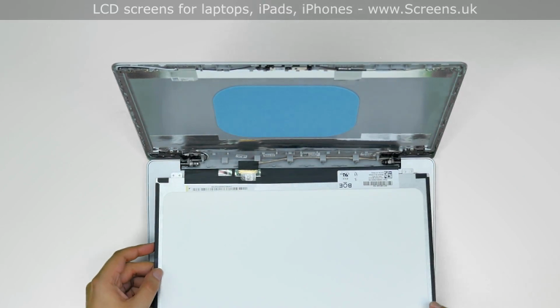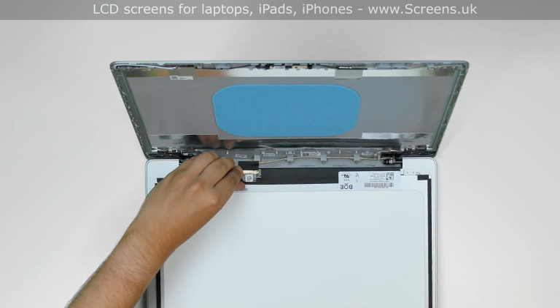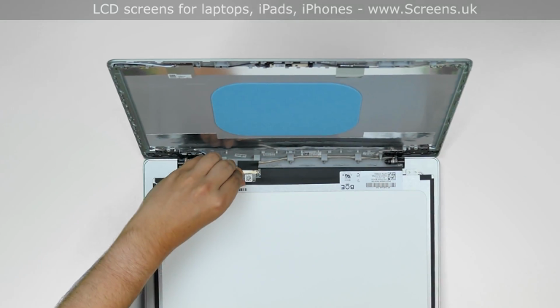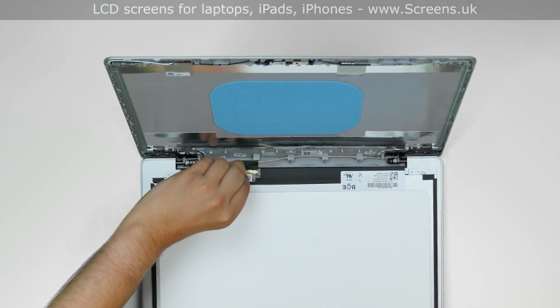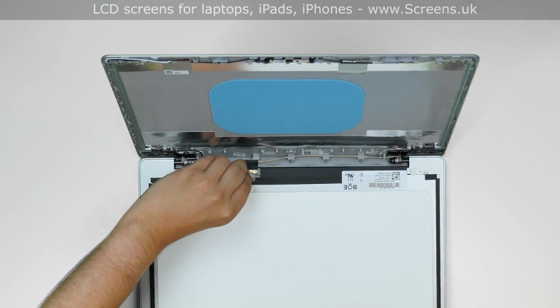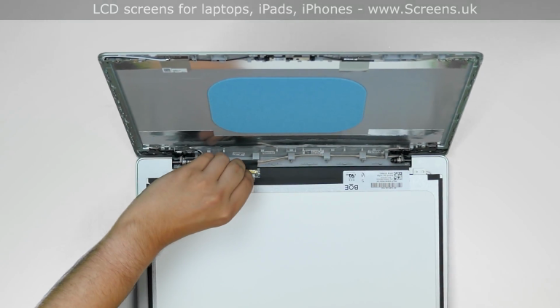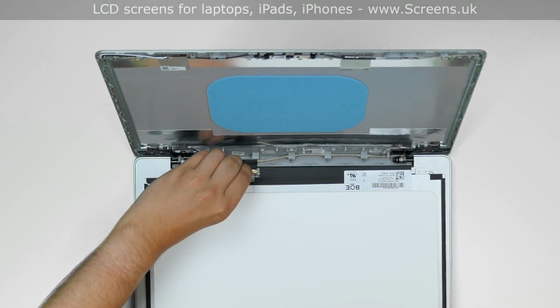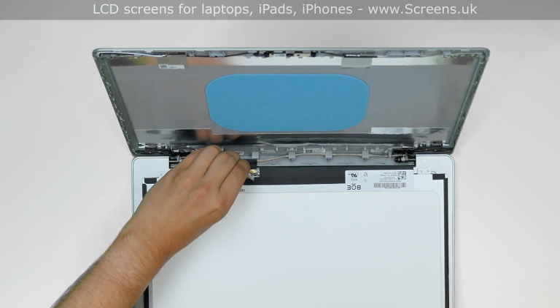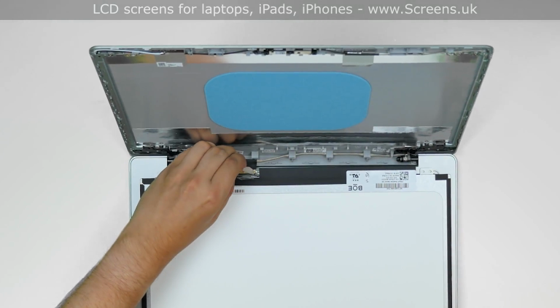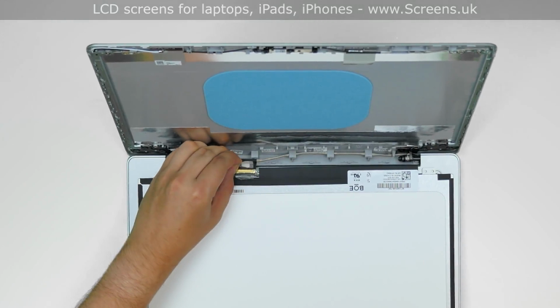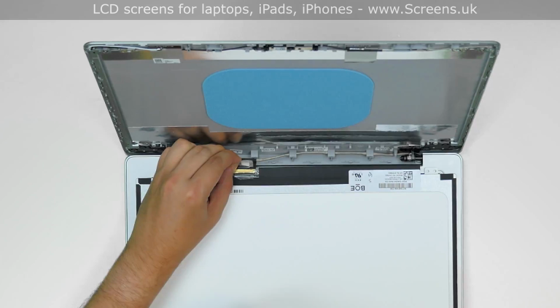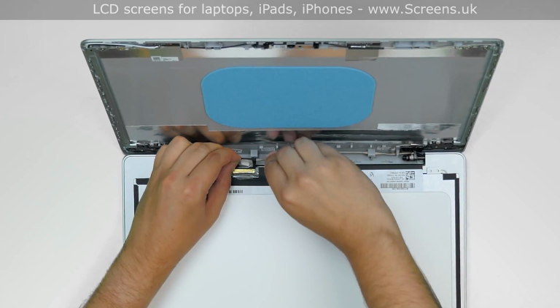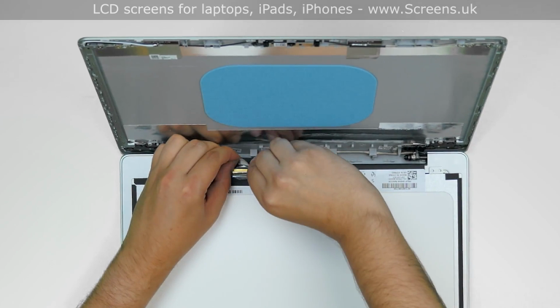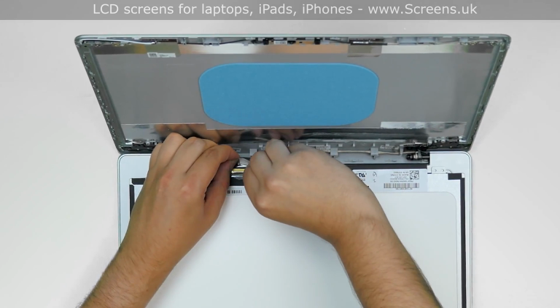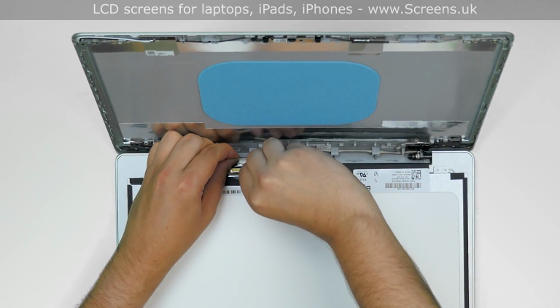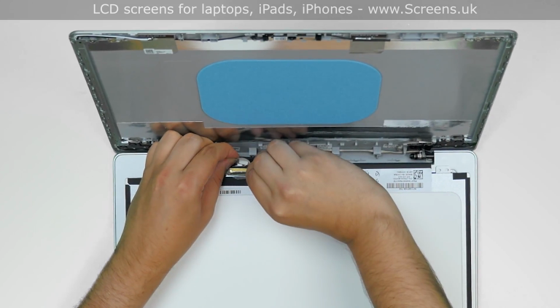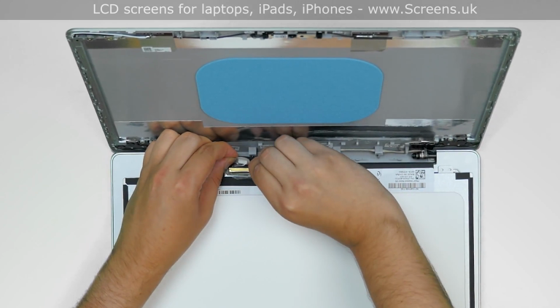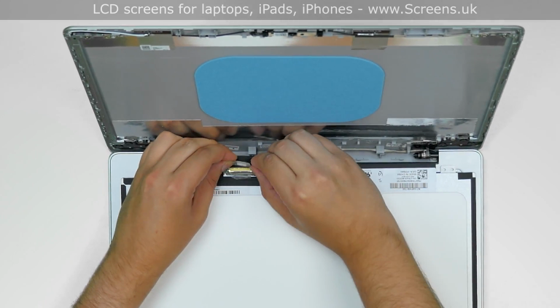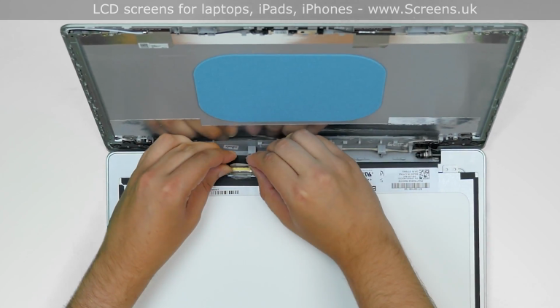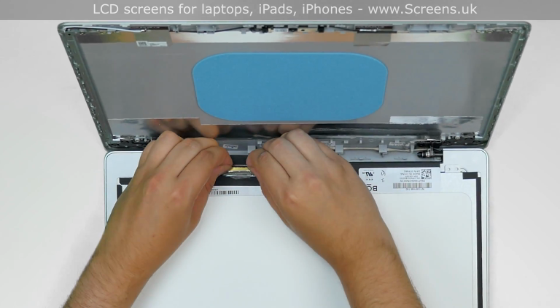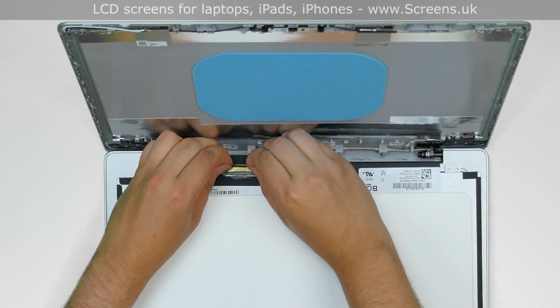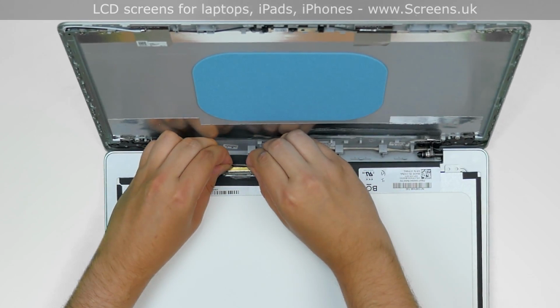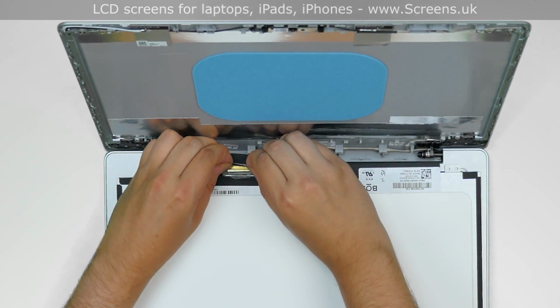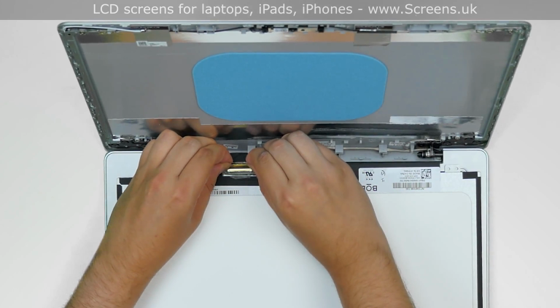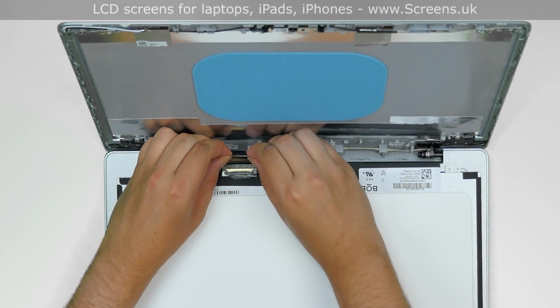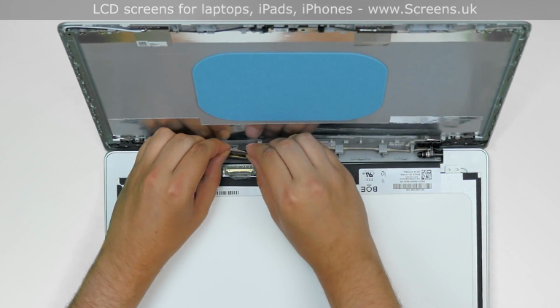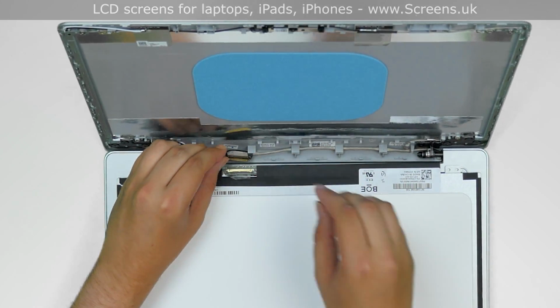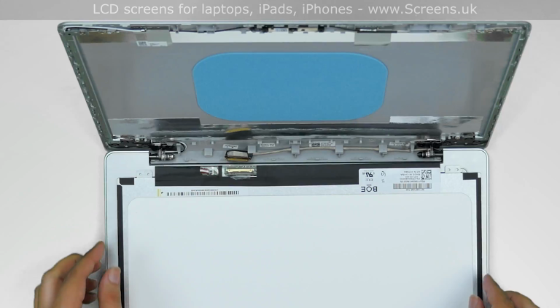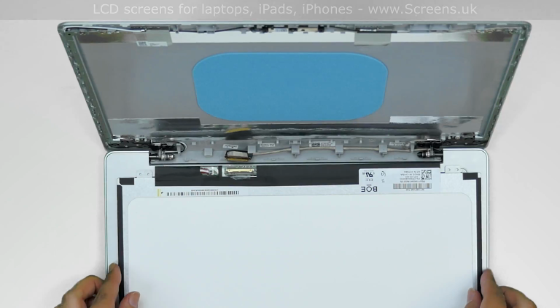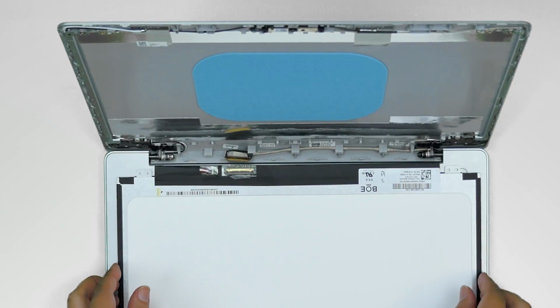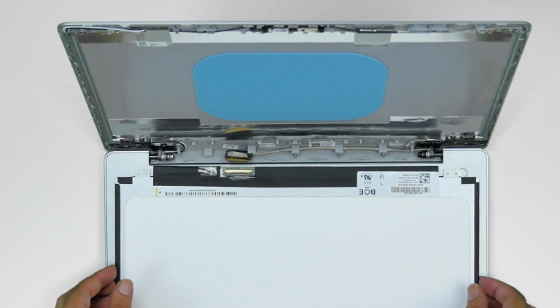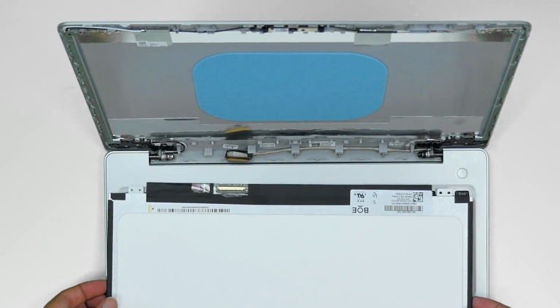Gently peel off the clear tape securing the video connector. Open the connector's bracket and disconnect the video cable. Discard the old panel.